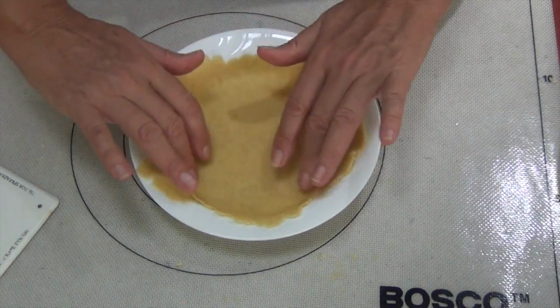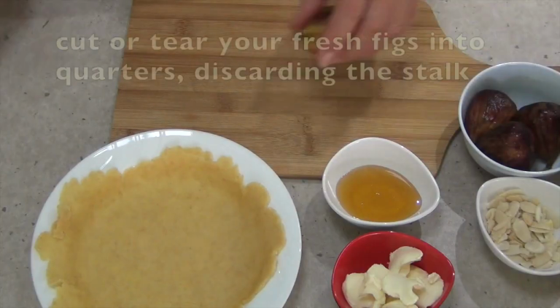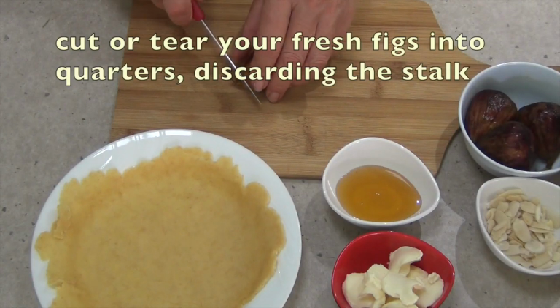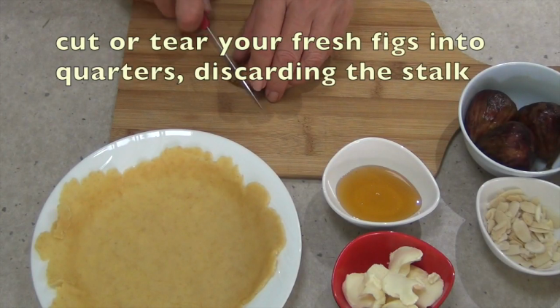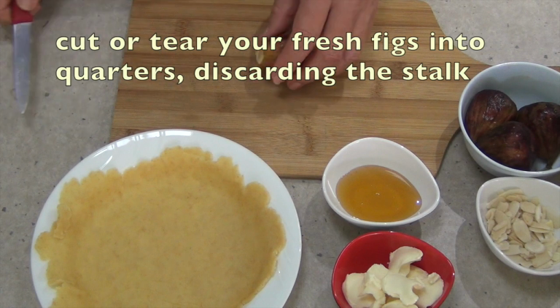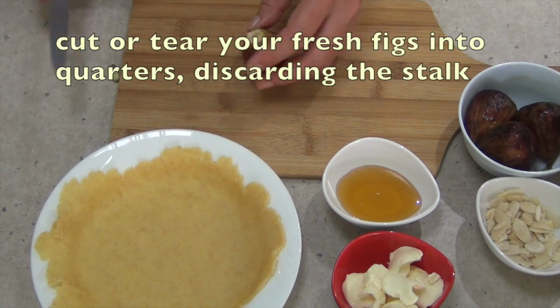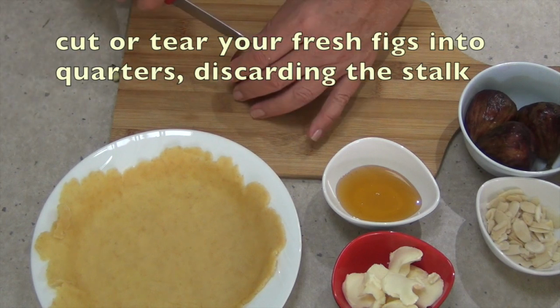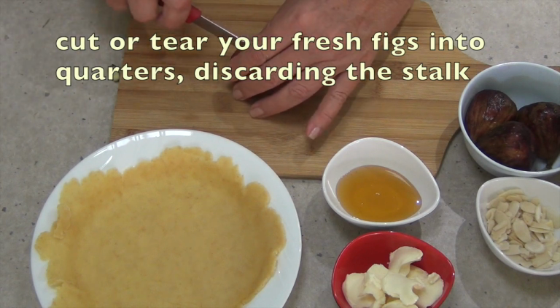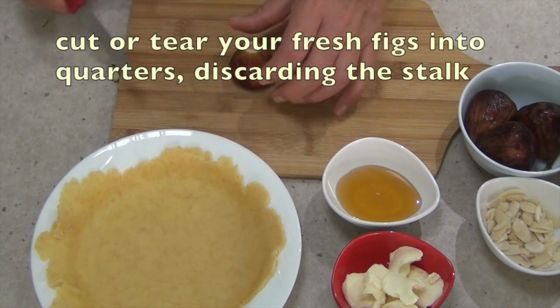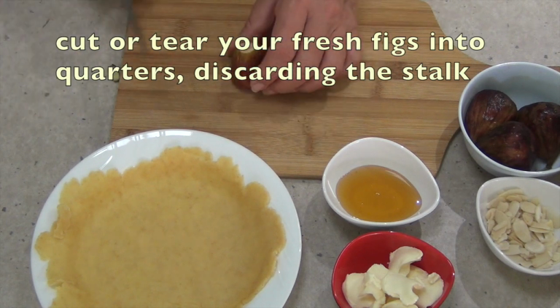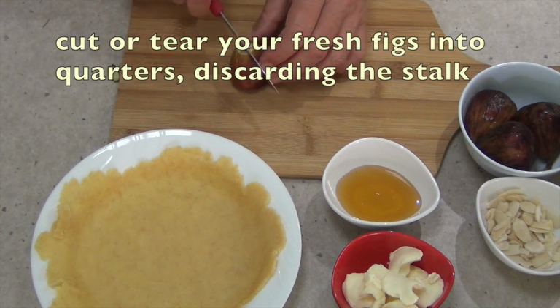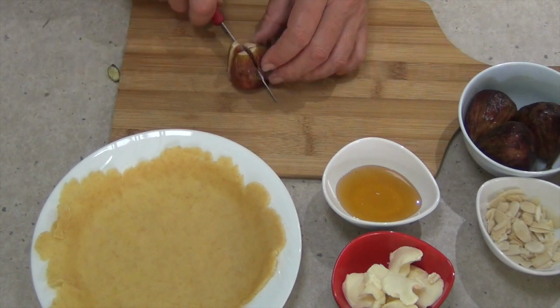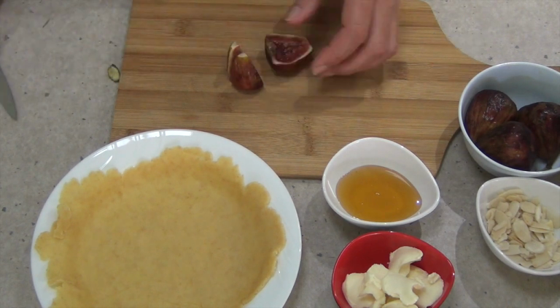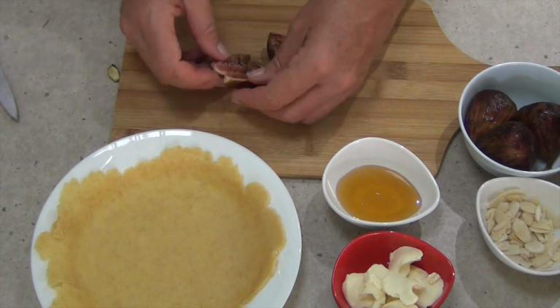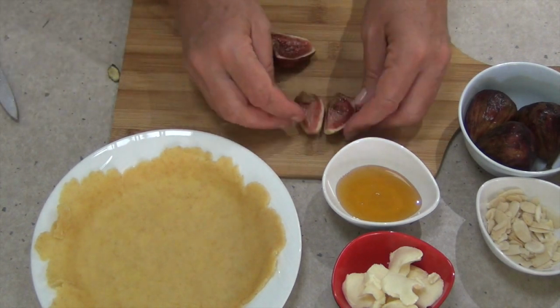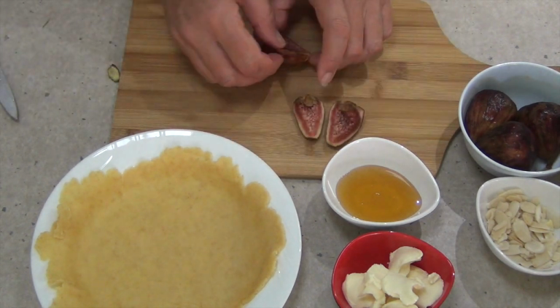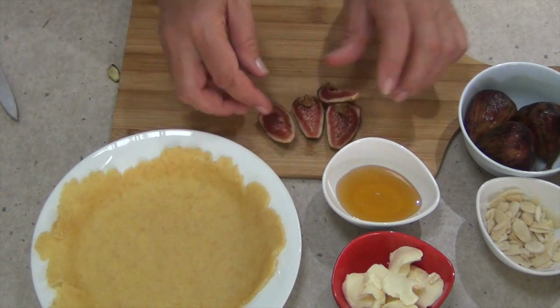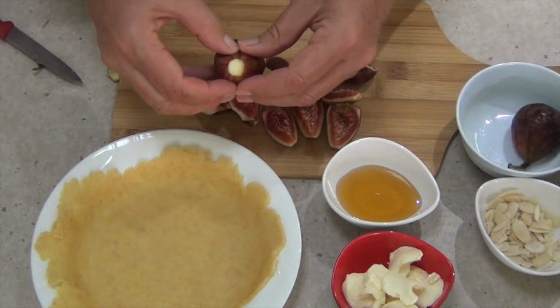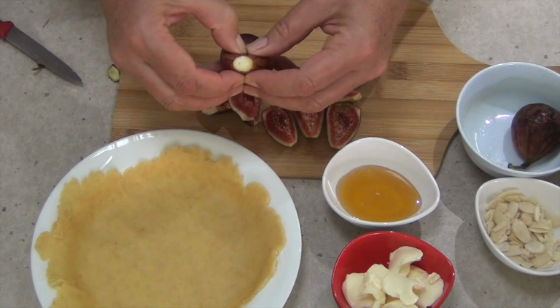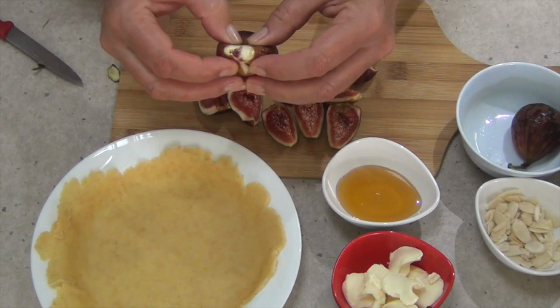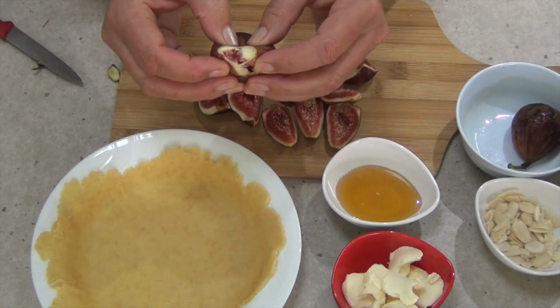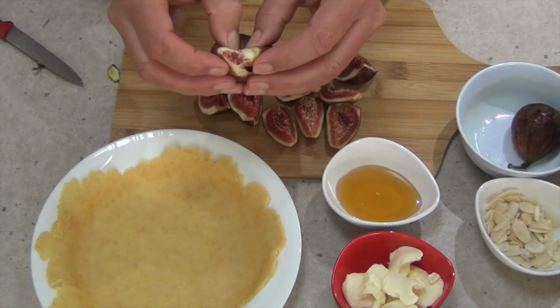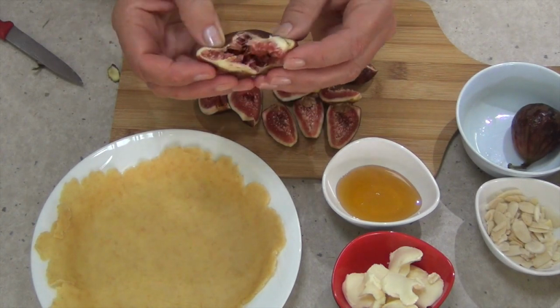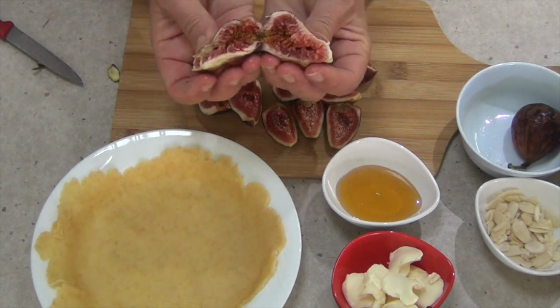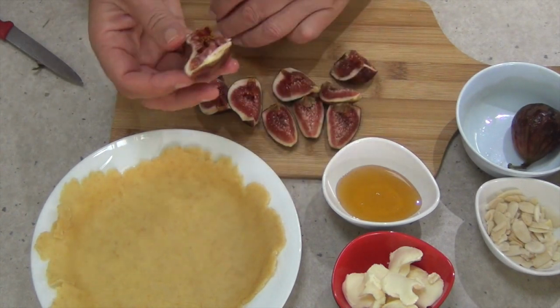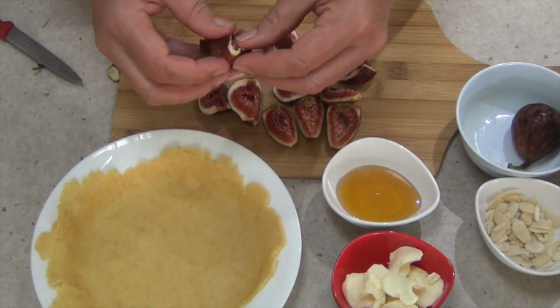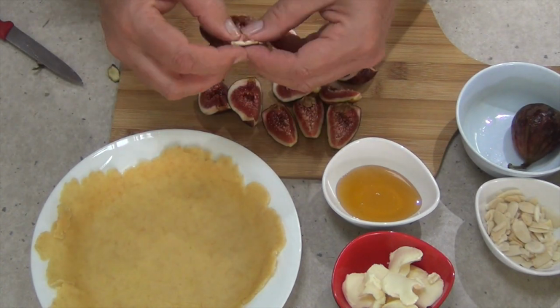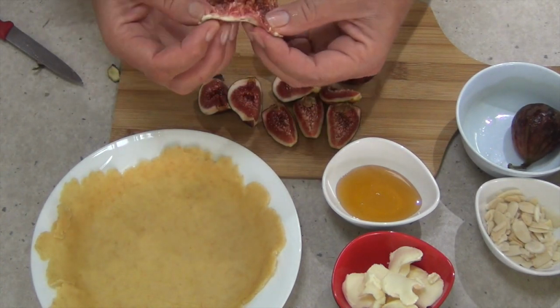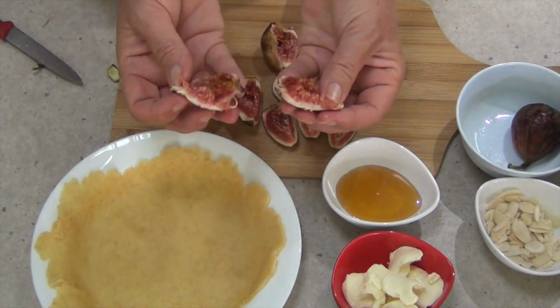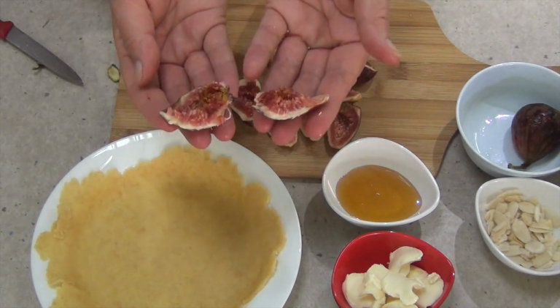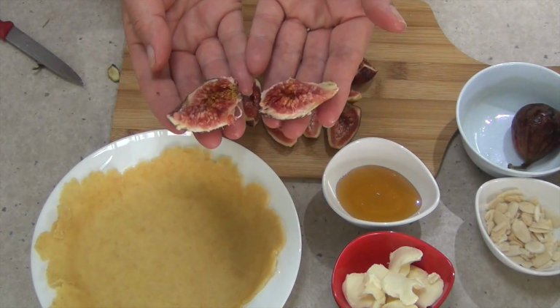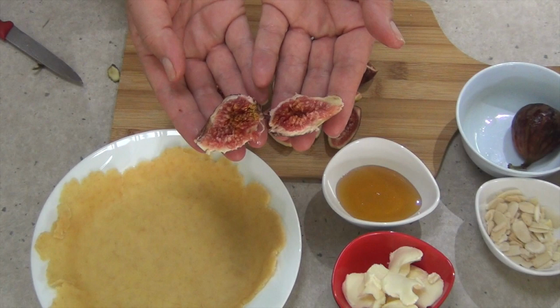Now we can cut our figs by removing the little stalky bit on the end, or you can tear them. When they're nice and fresh like this they just tear really, really easily, and they certainly lend themselves to the rustic effect of the dish.